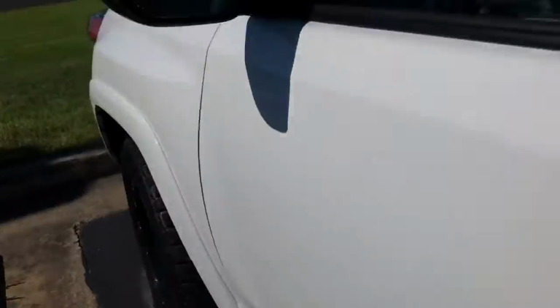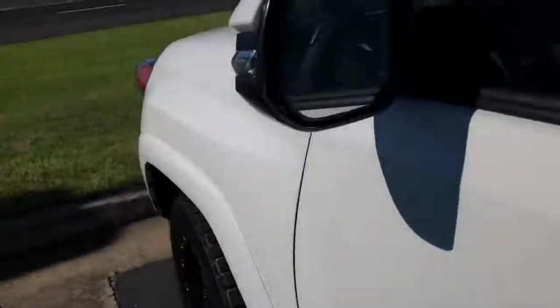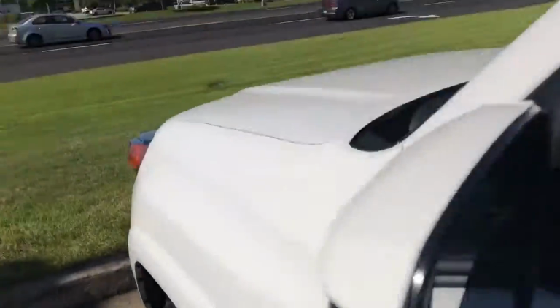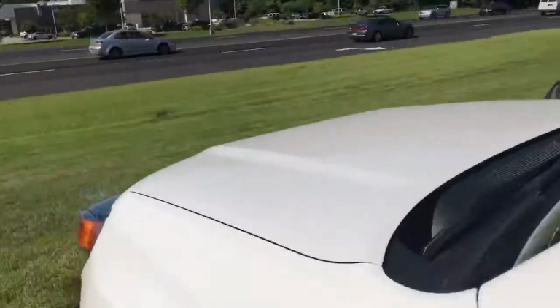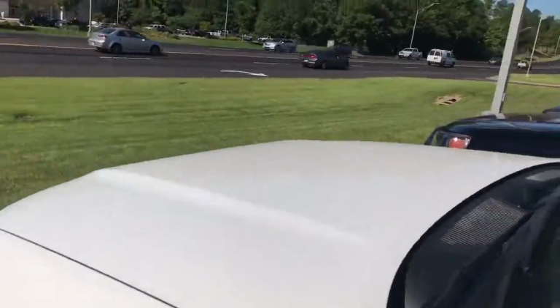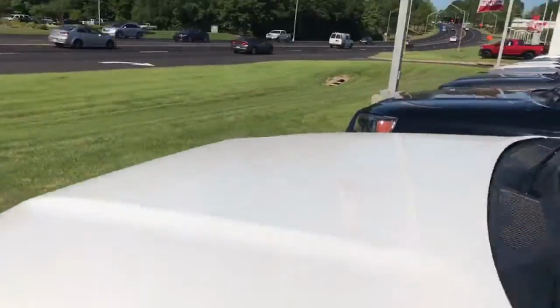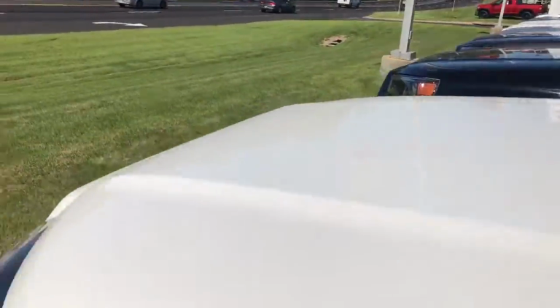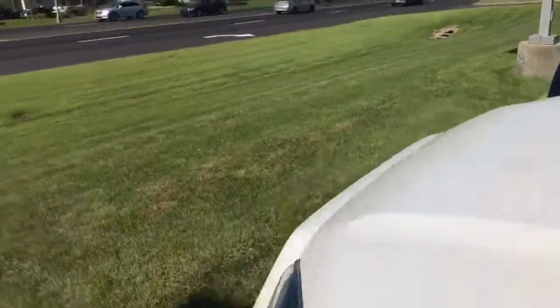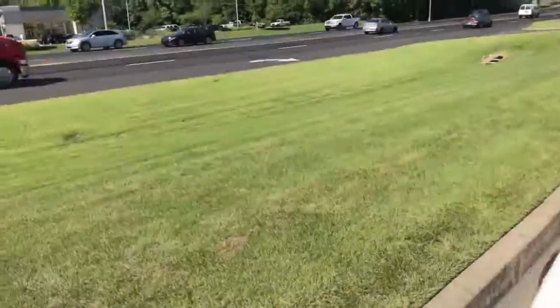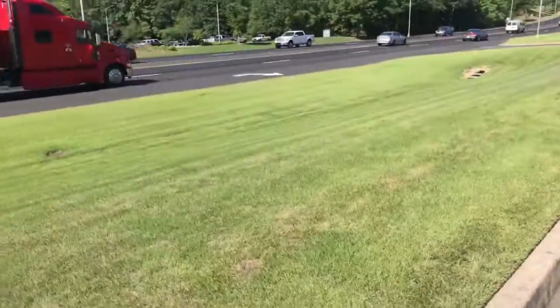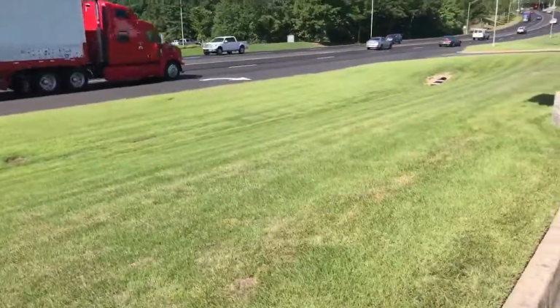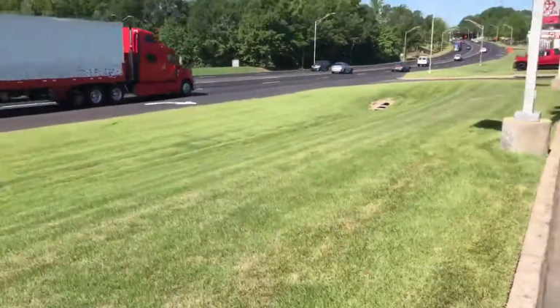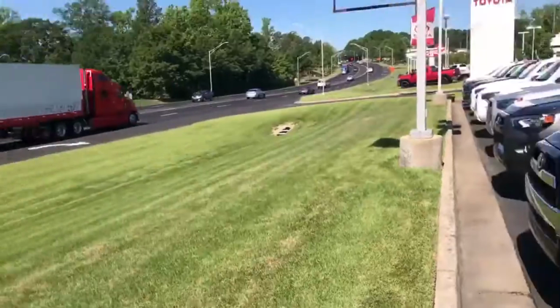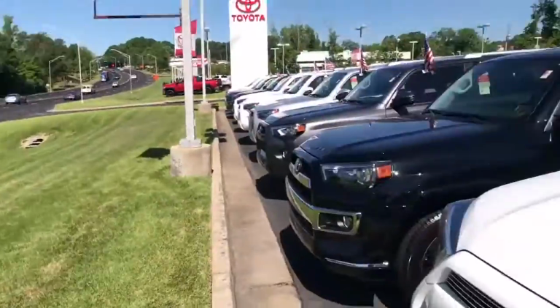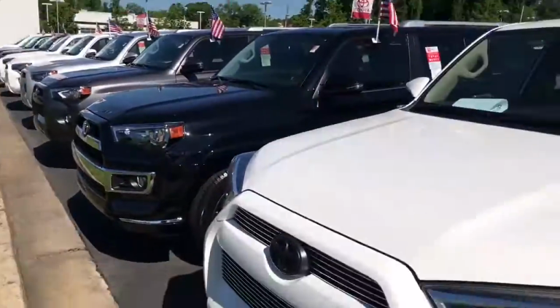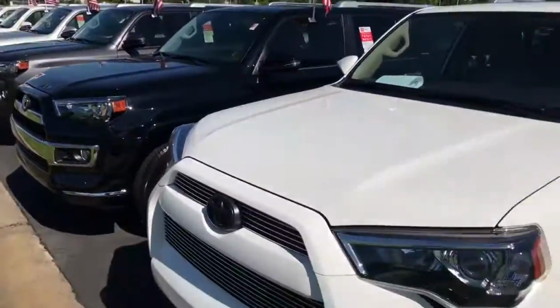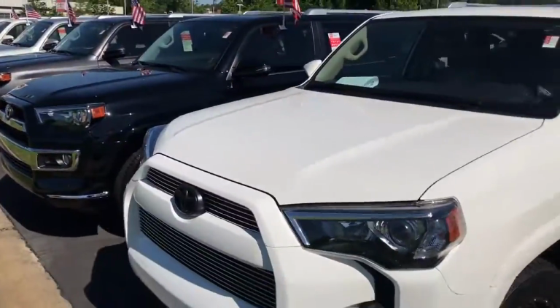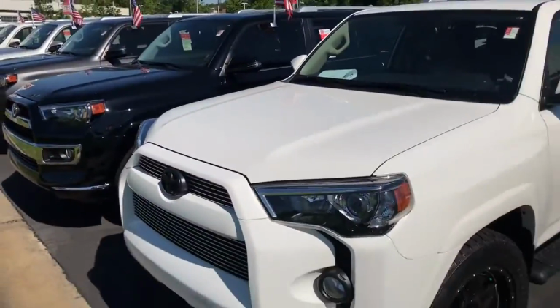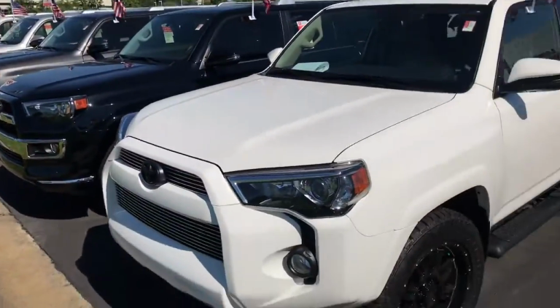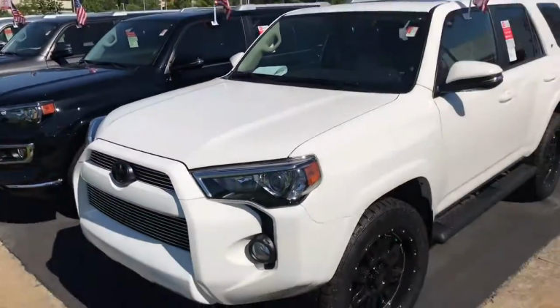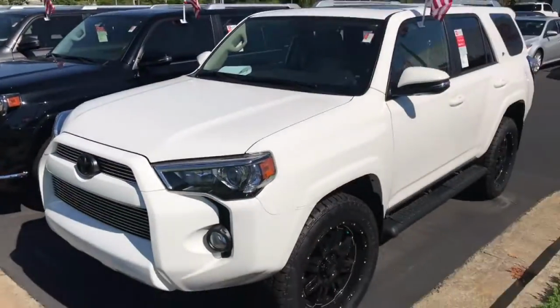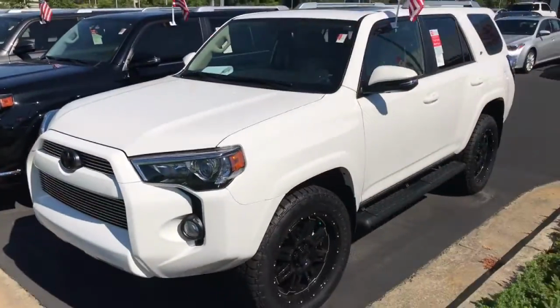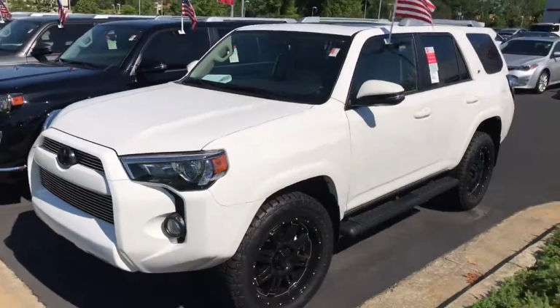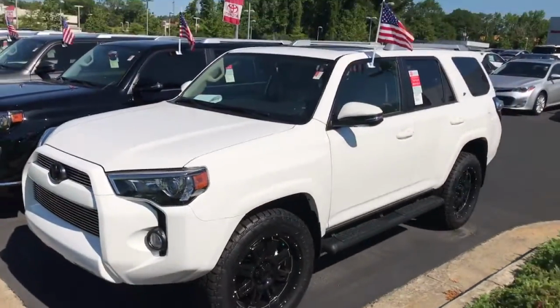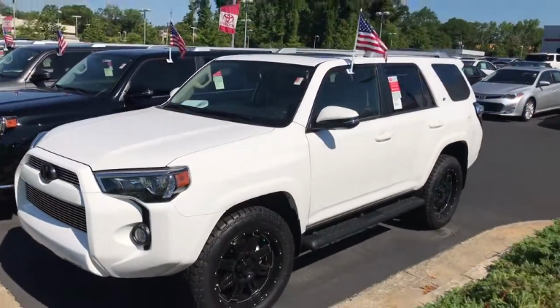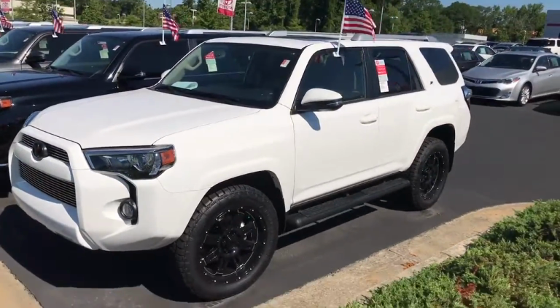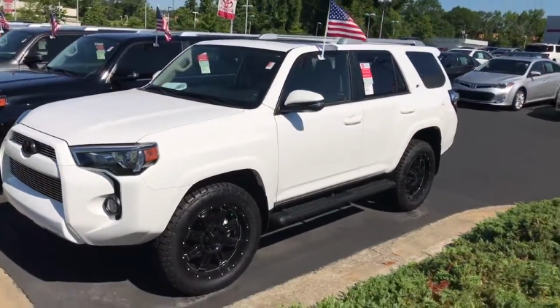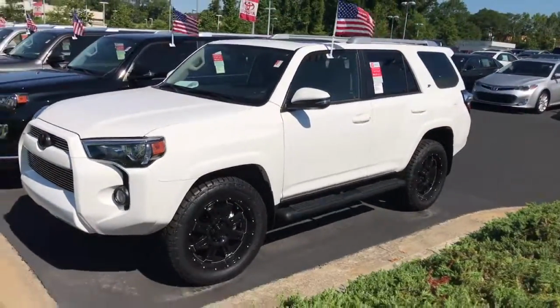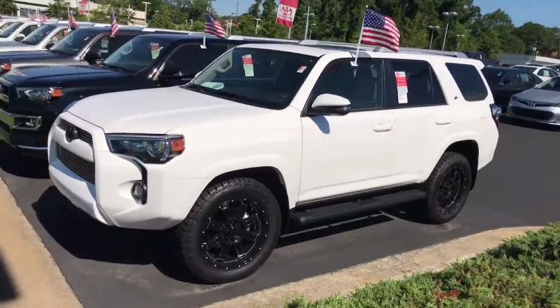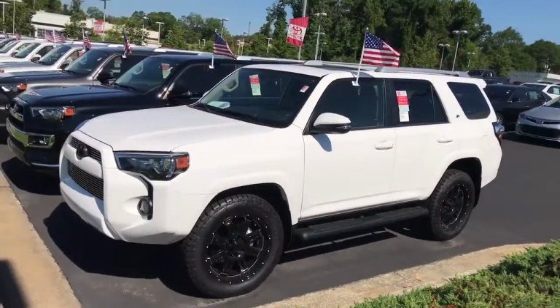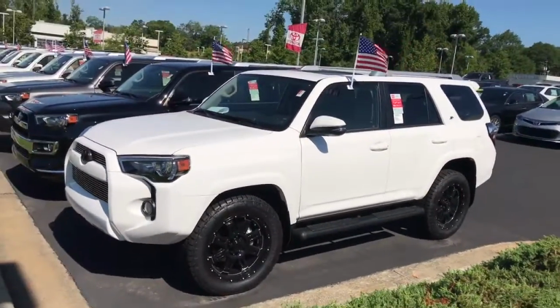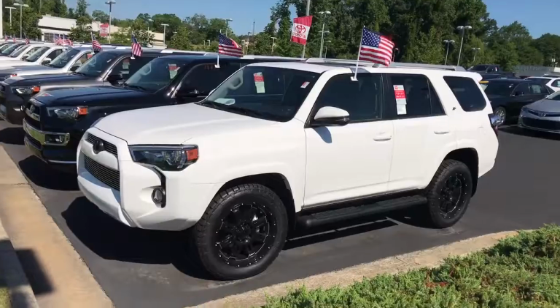It'll save you some money on this trim level. If you don't need a 4x4, you can drop it even more. But it's a very sharp-looking vehicle with that XP package on it.